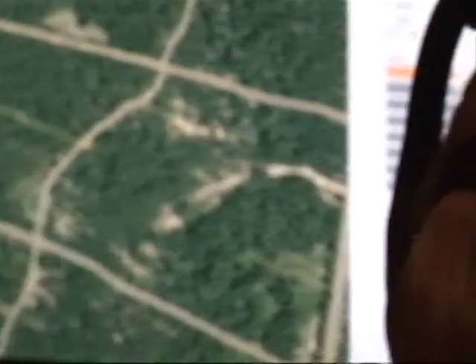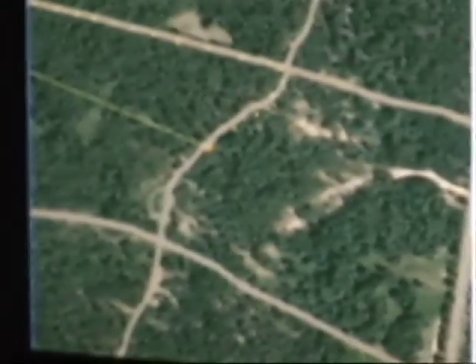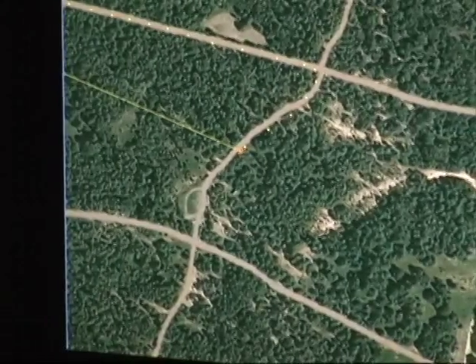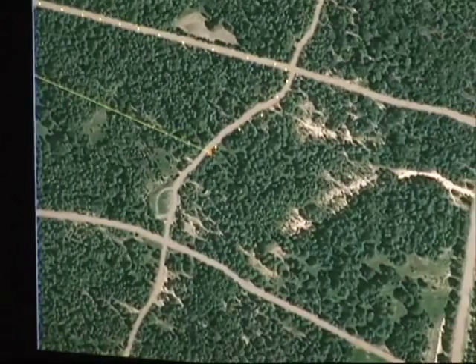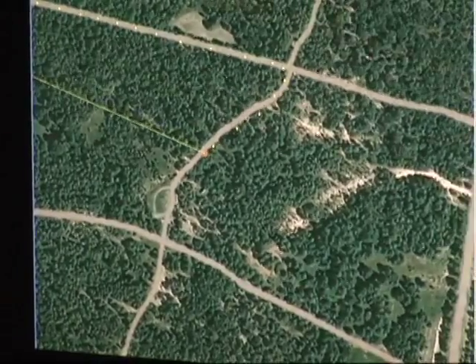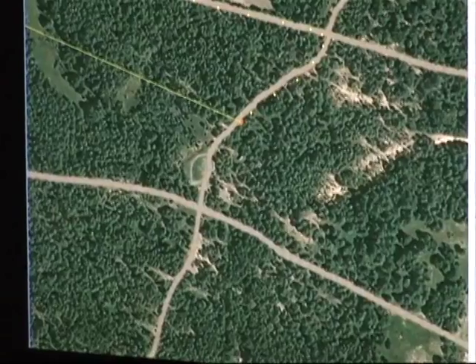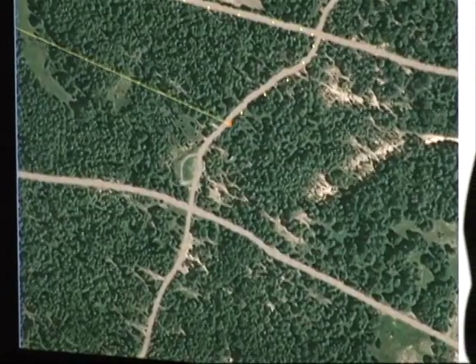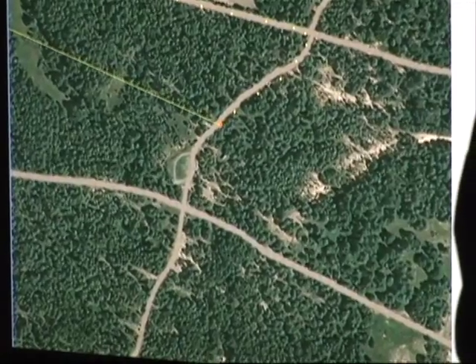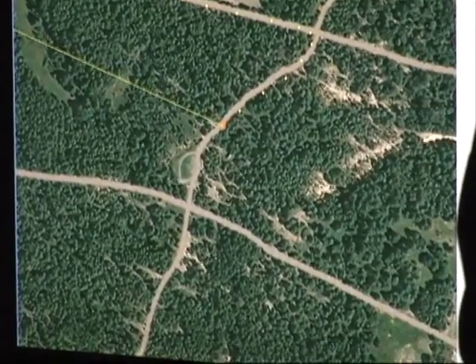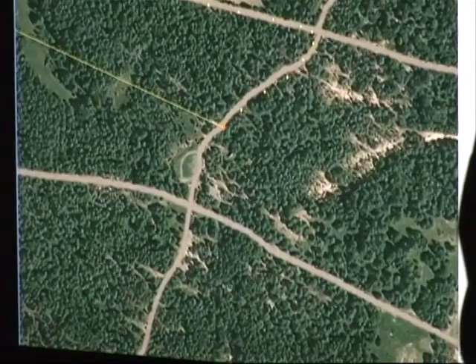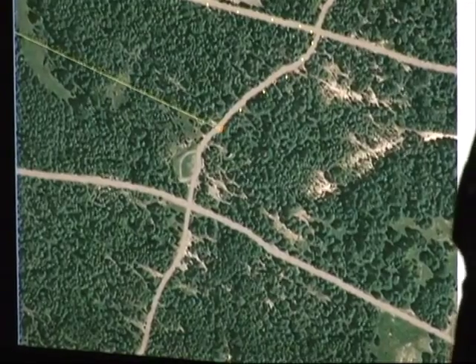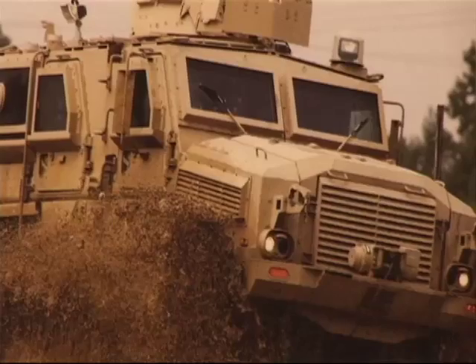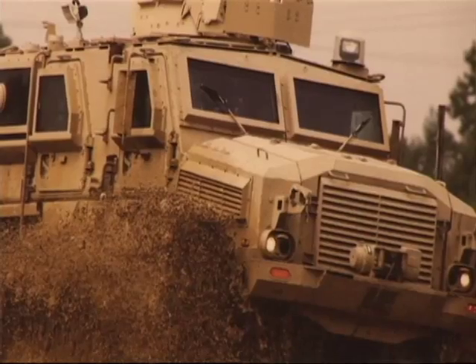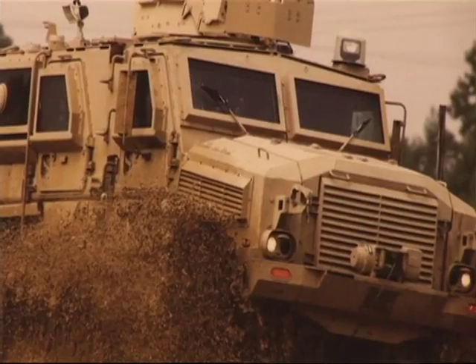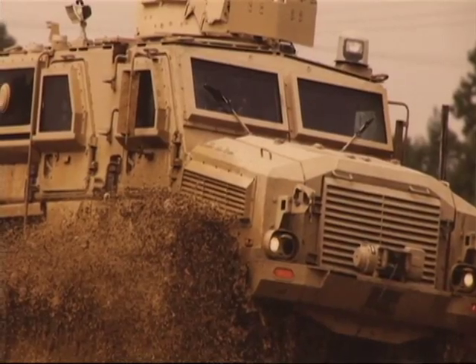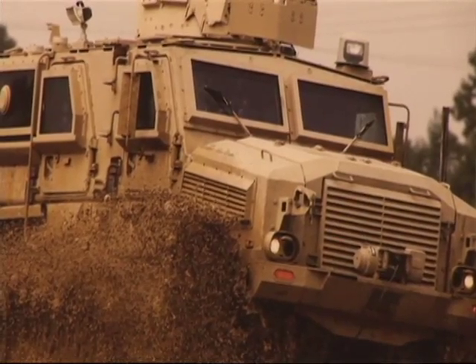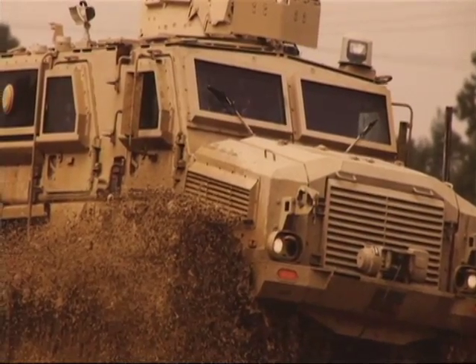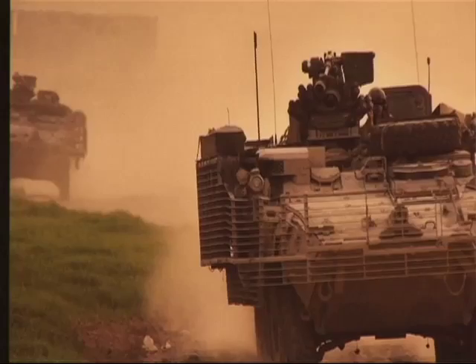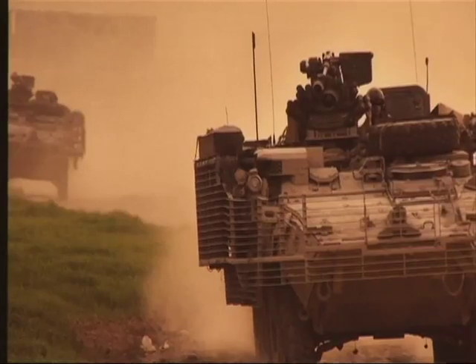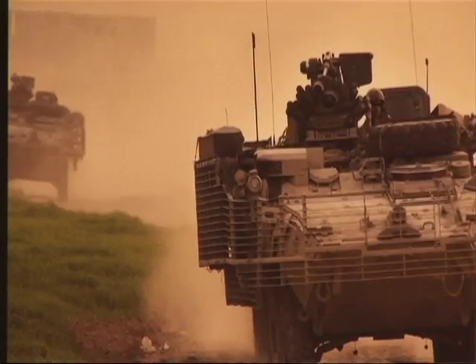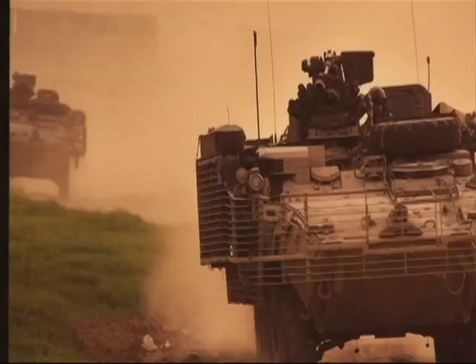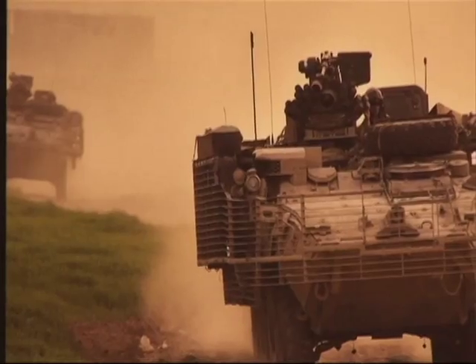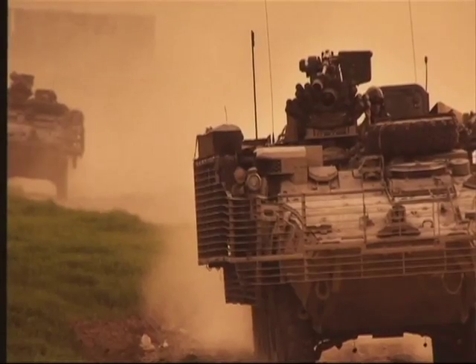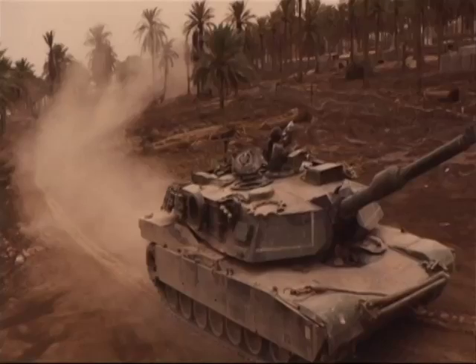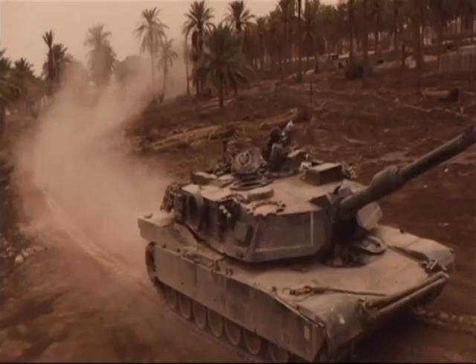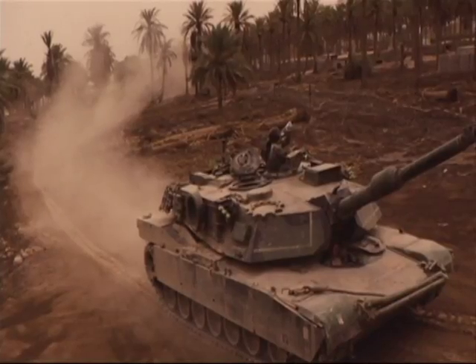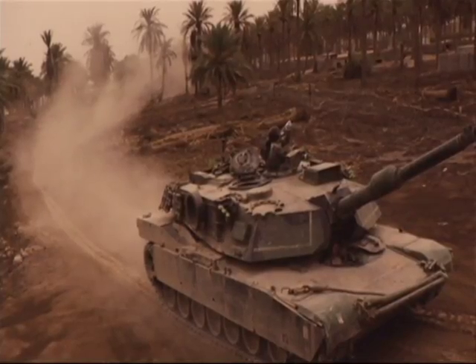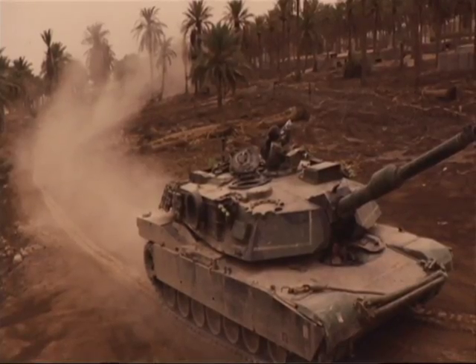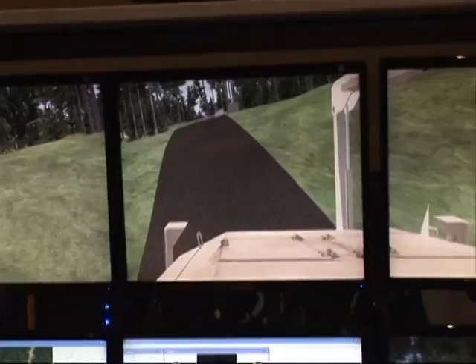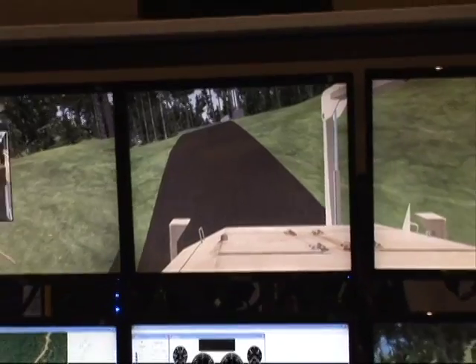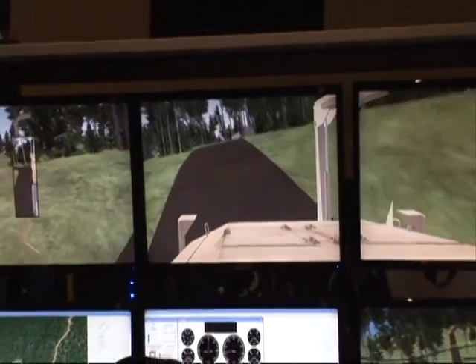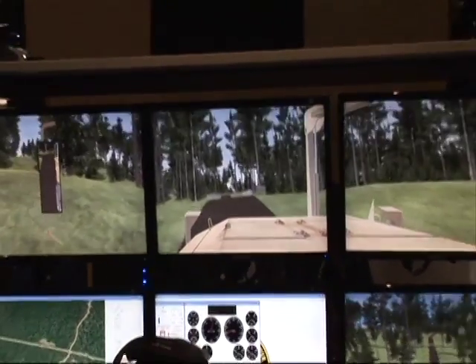The sizing of the steering wheel, the pedals, the gears — everything inside is 100% realistic. That's true to the actual vehicle, whether it's an MRAP, a Stryker, or a tank. We use the same equipment.